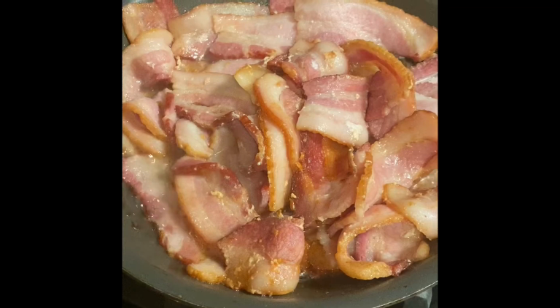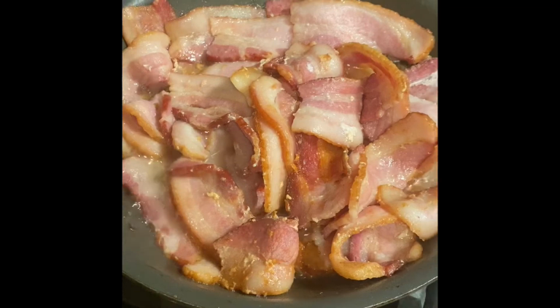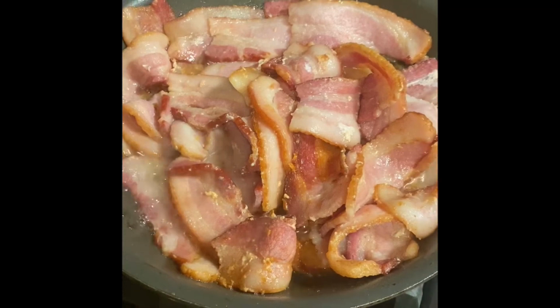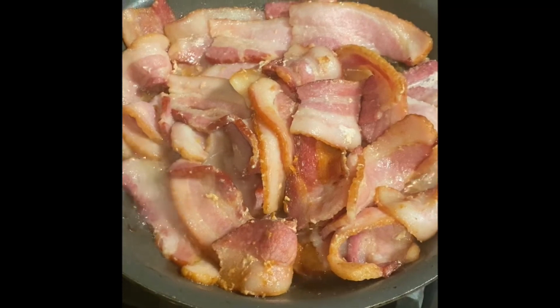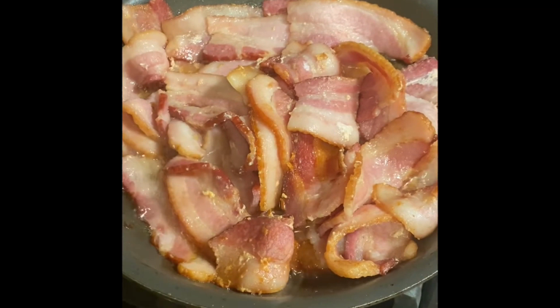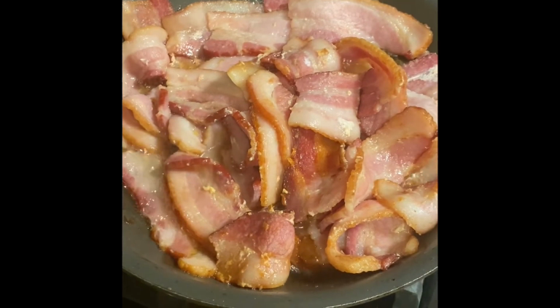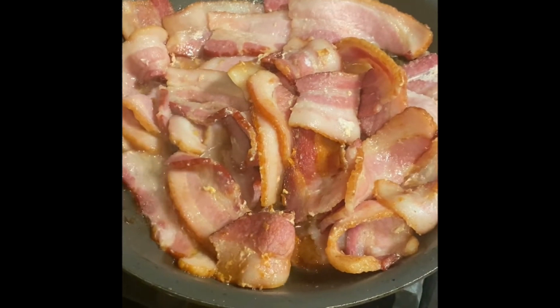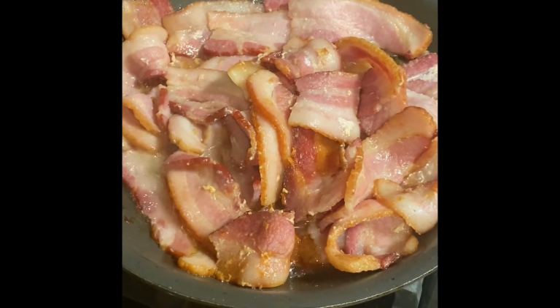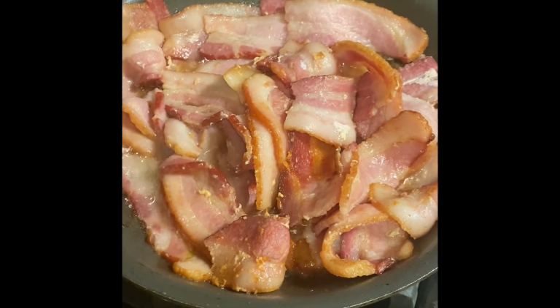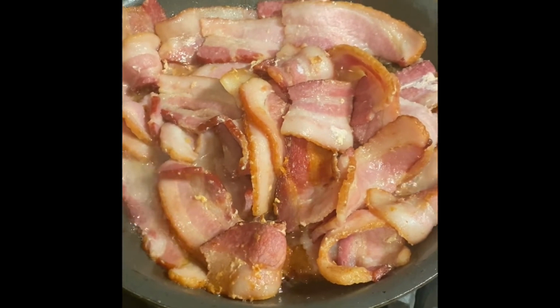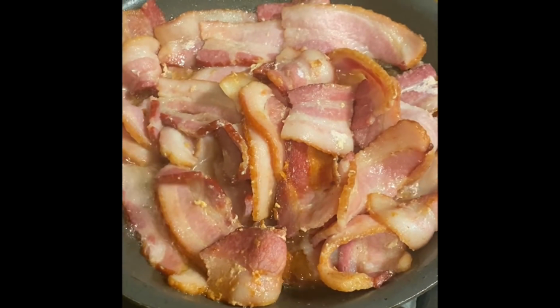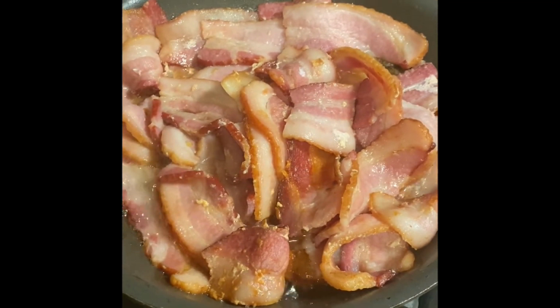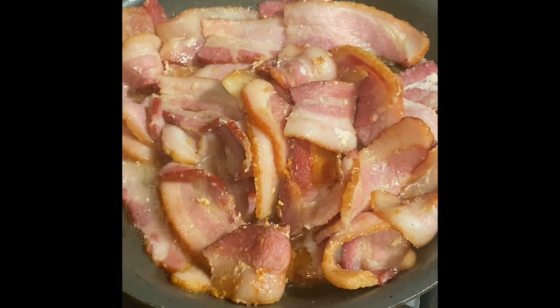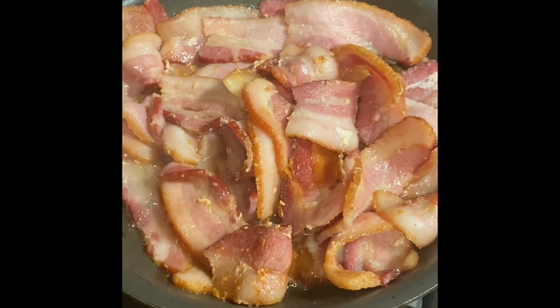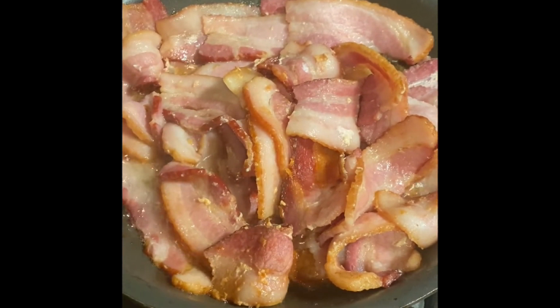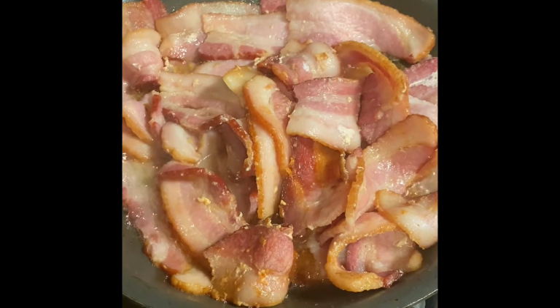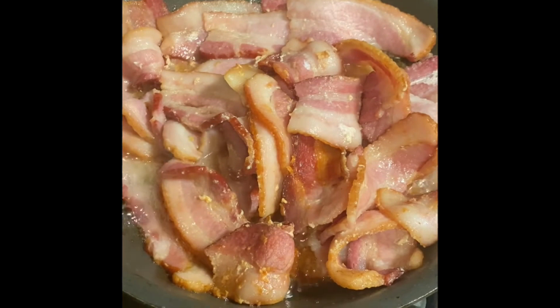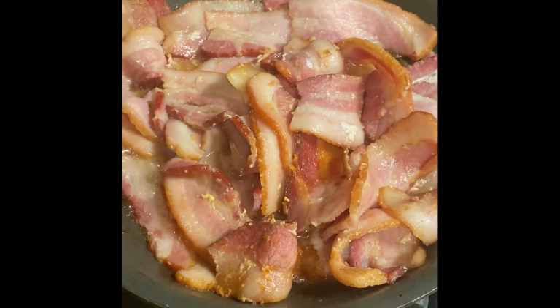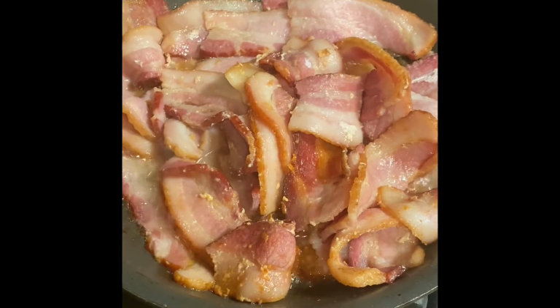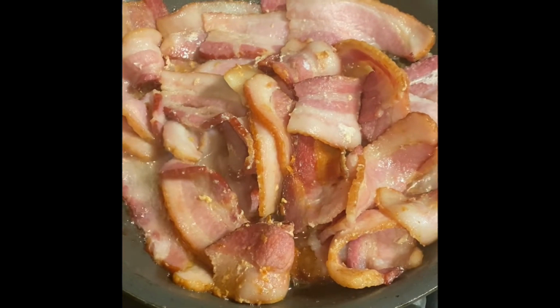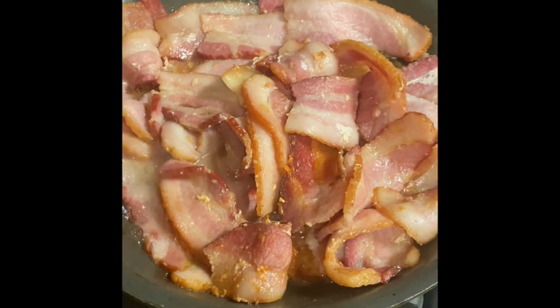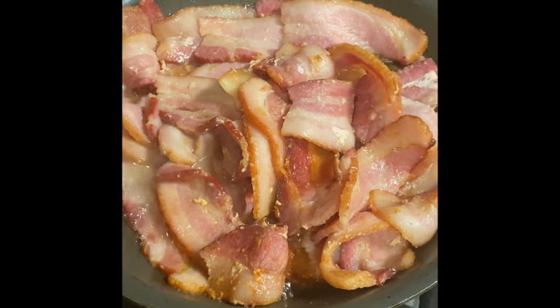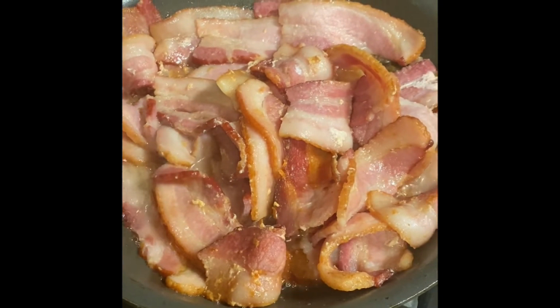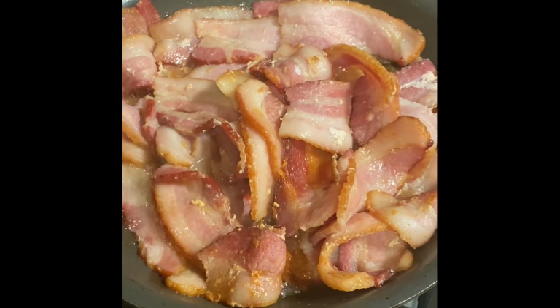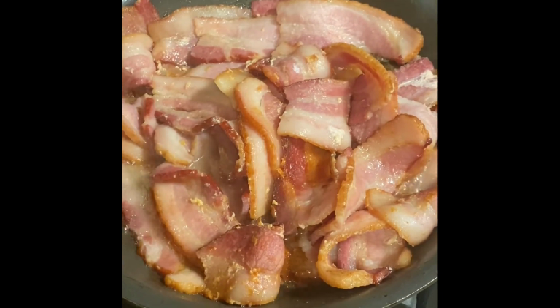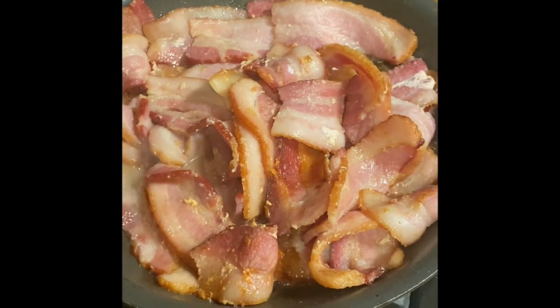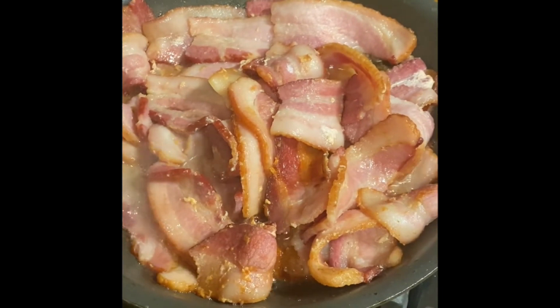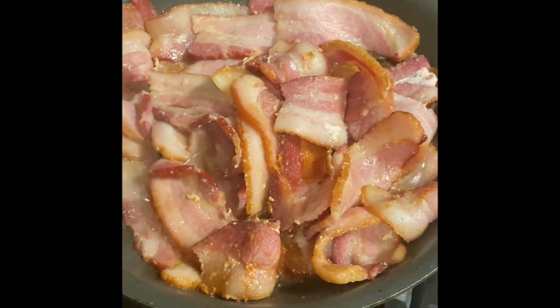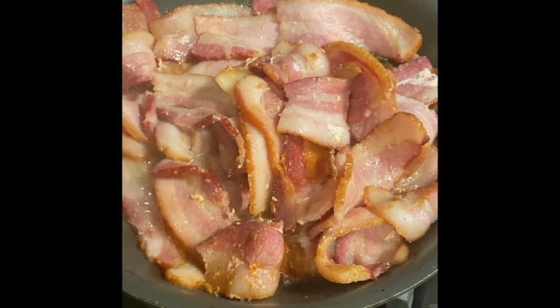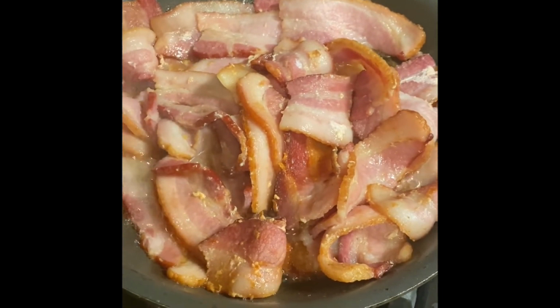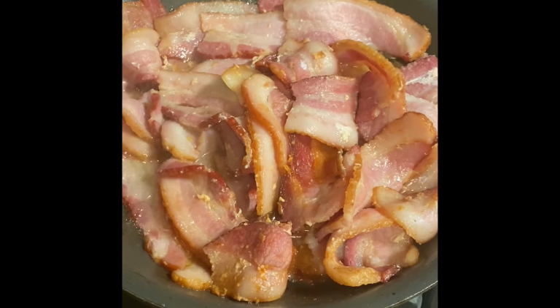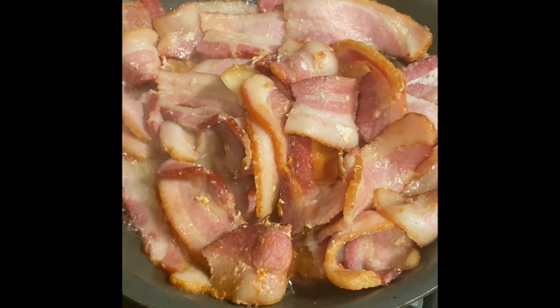Hey, Nuts here. I'm going to give you a little video on how to make one of my family's stupid breakfasts: biscuits and gravy.